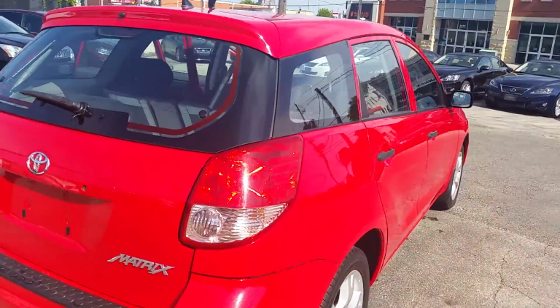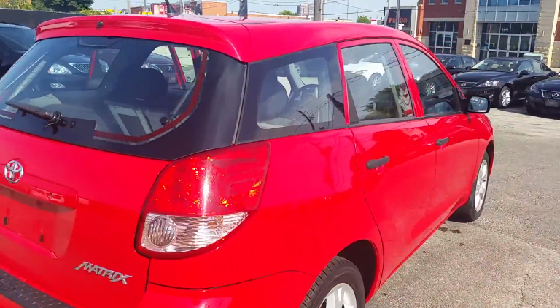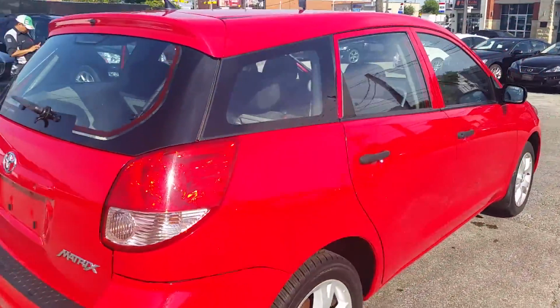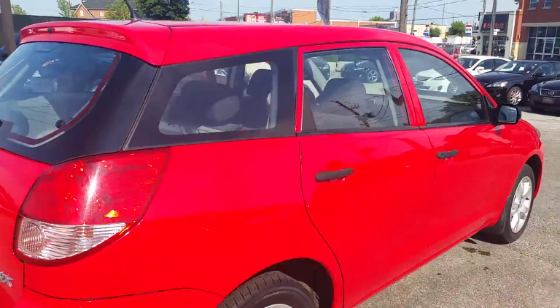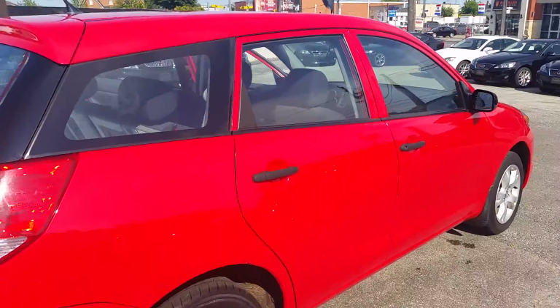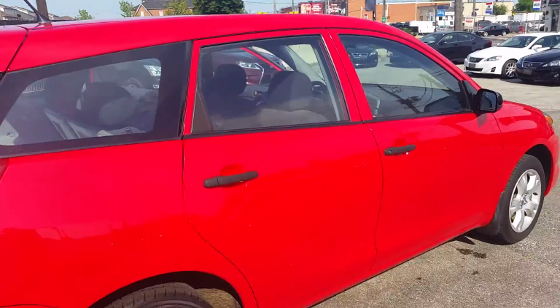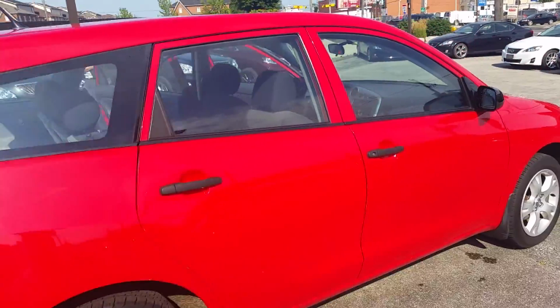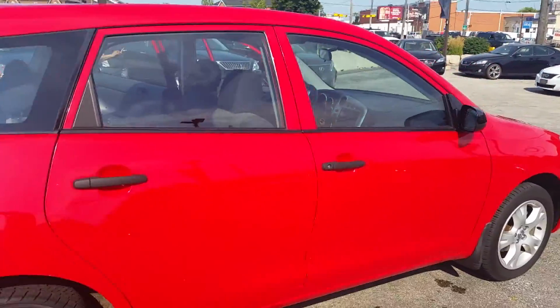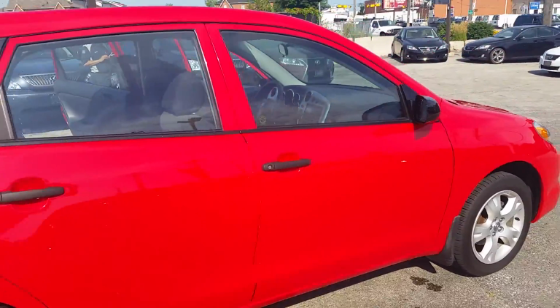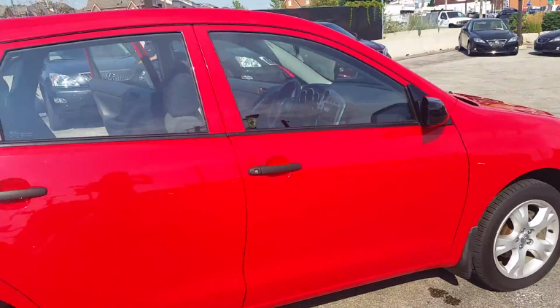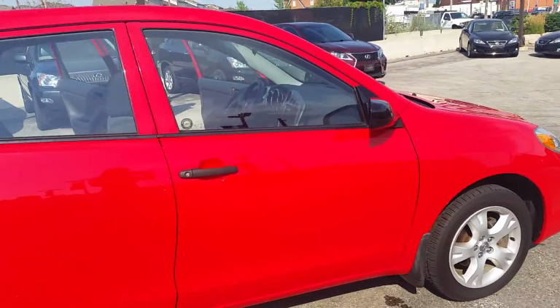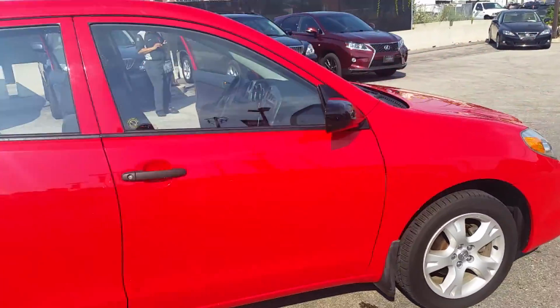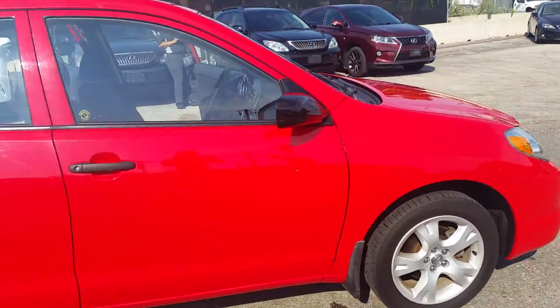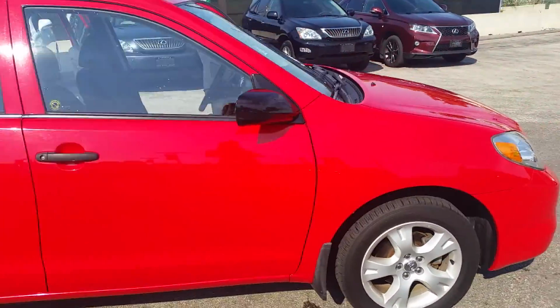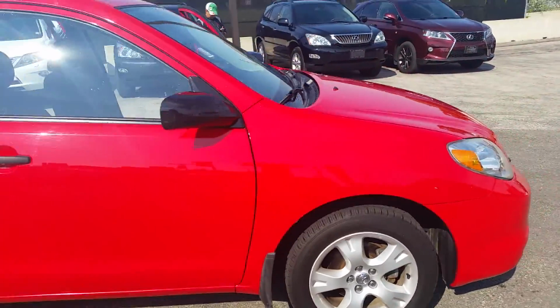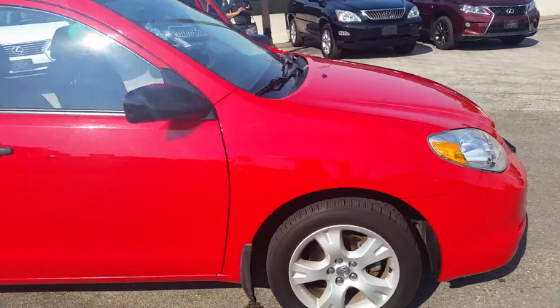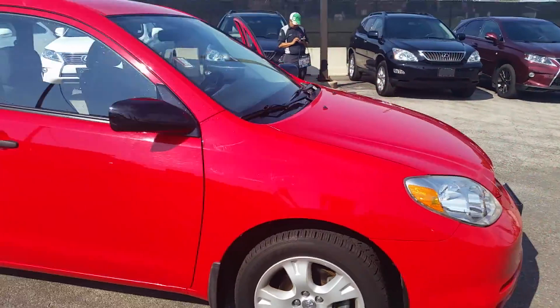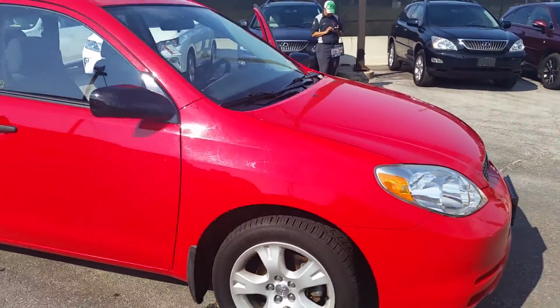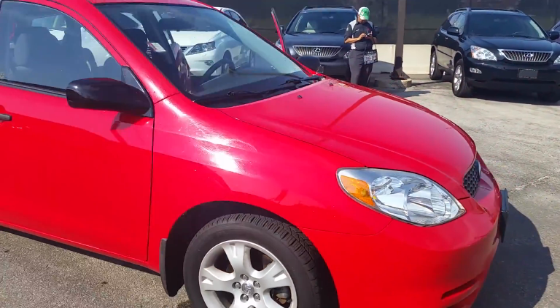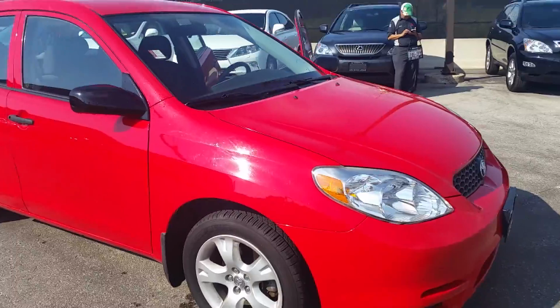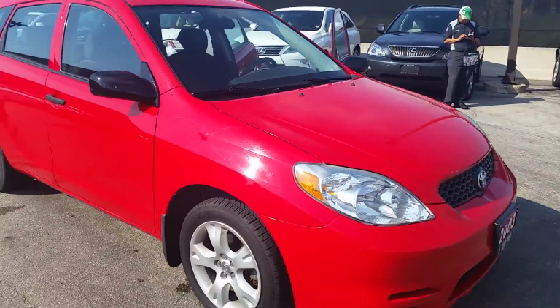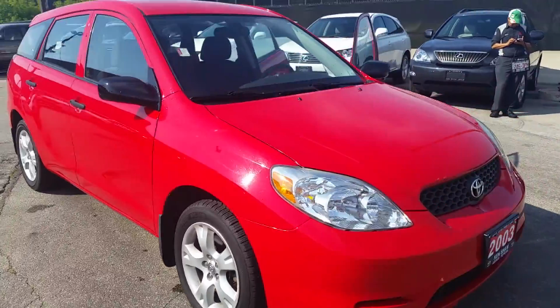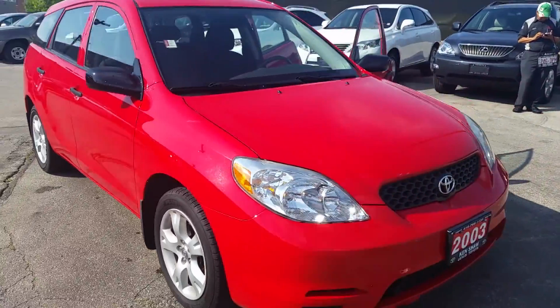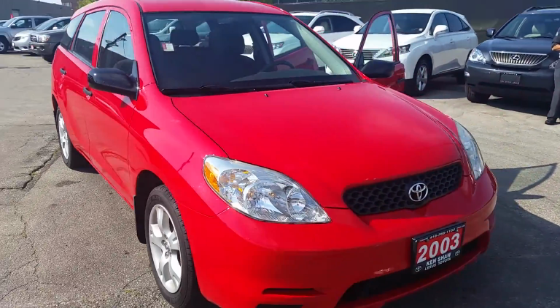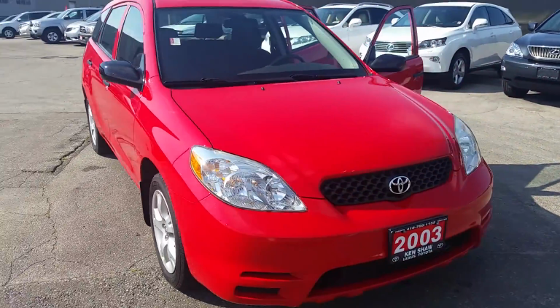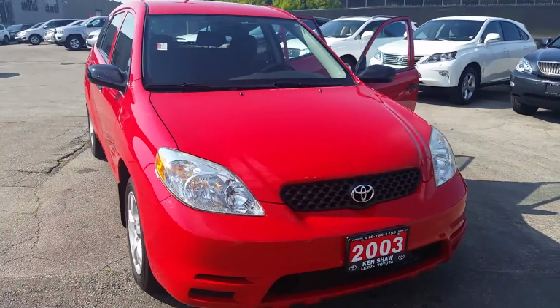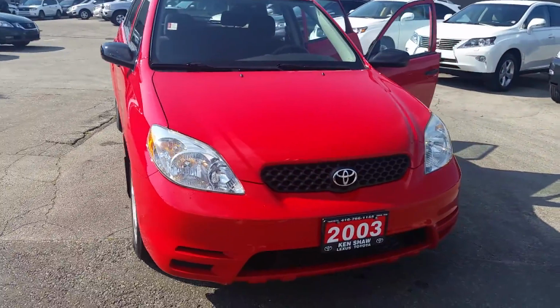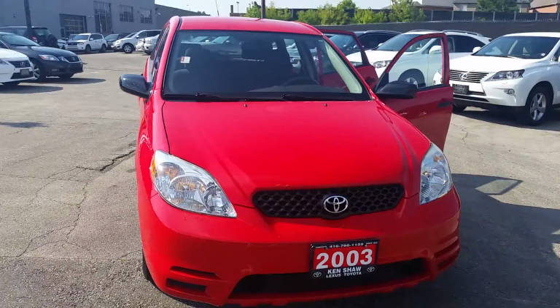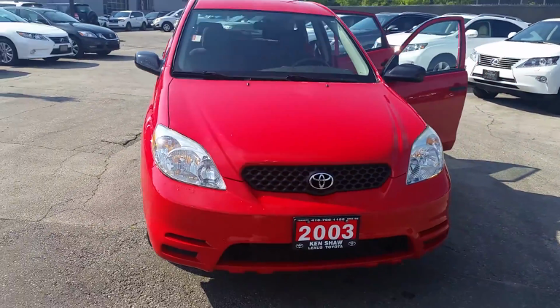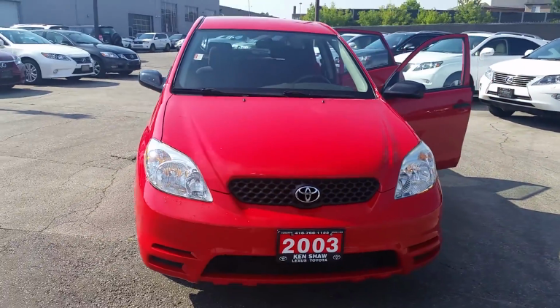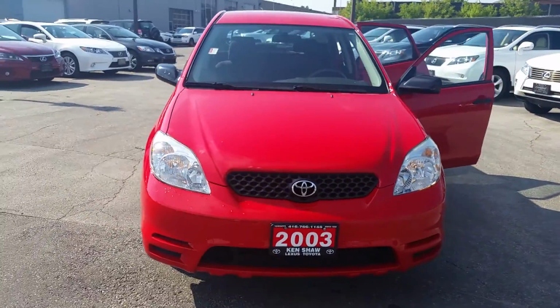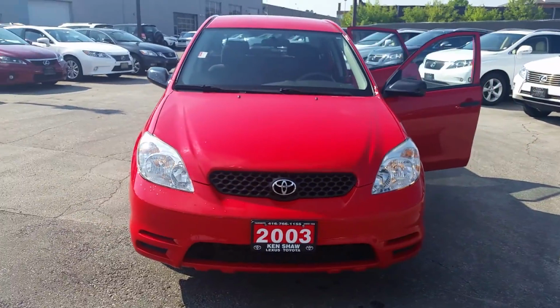This vehicle is in very good condition. If you'd like to come in for a test drive, you can reach me by email or call 416-766-1155 extension 119.